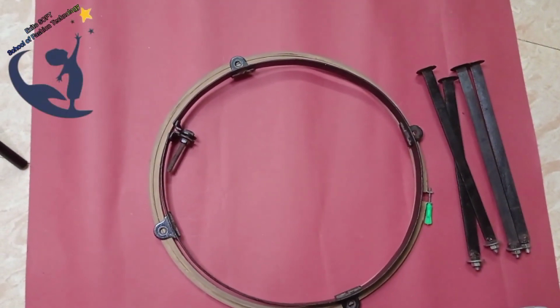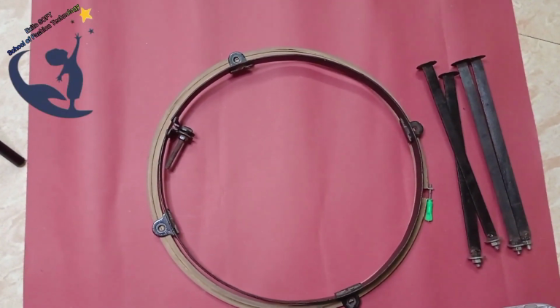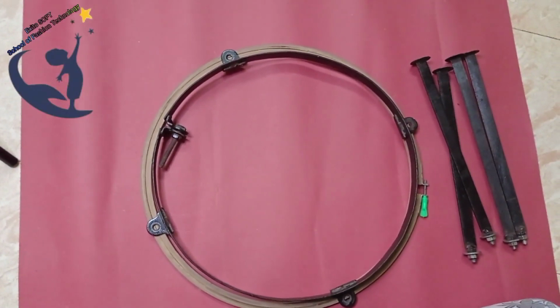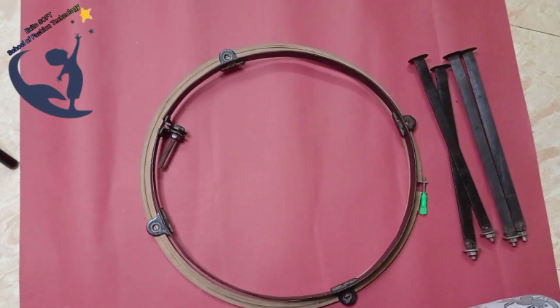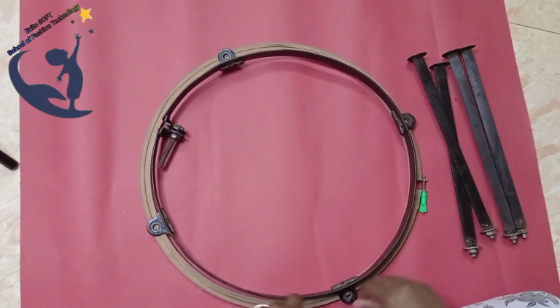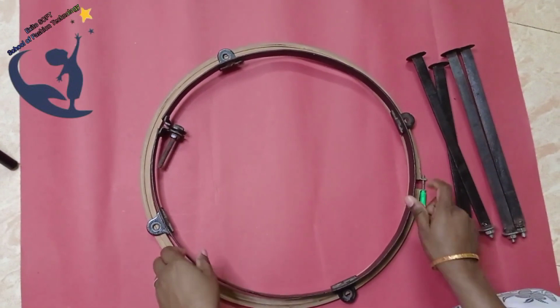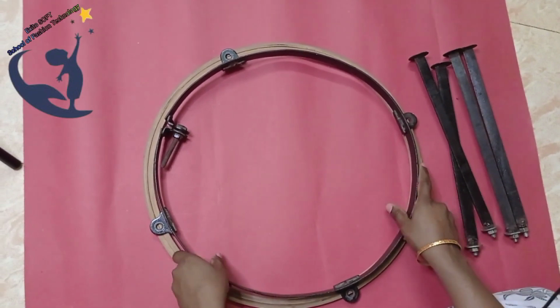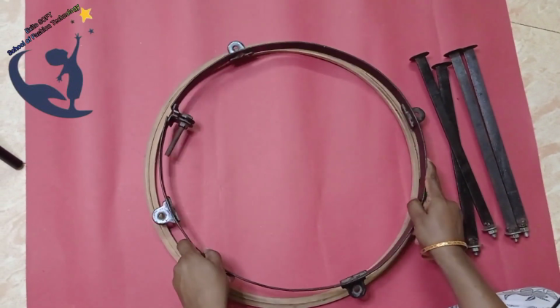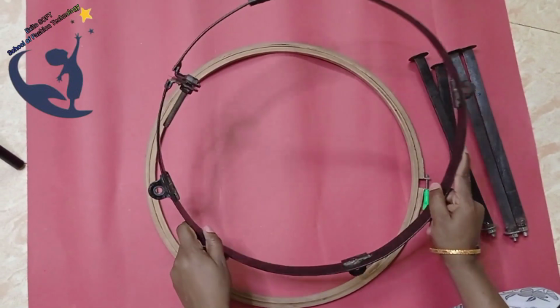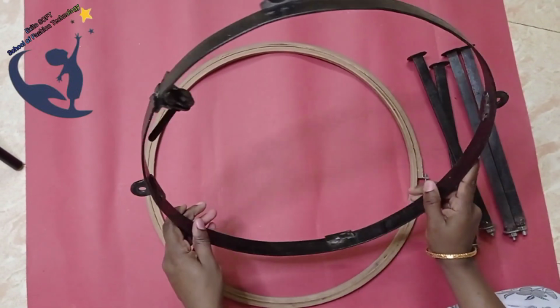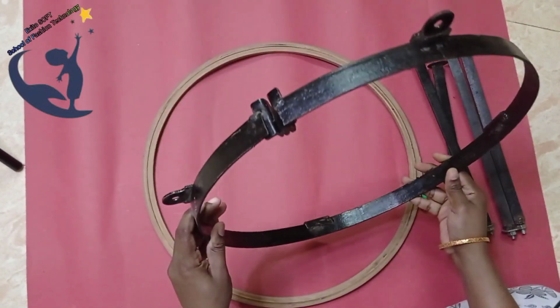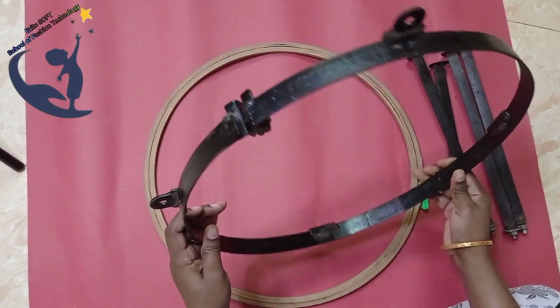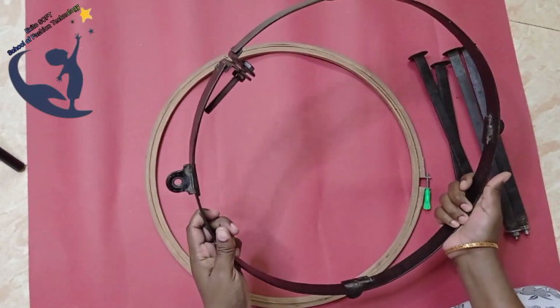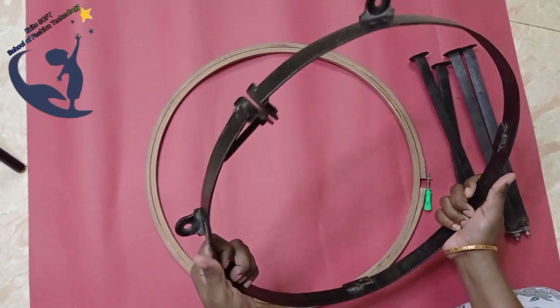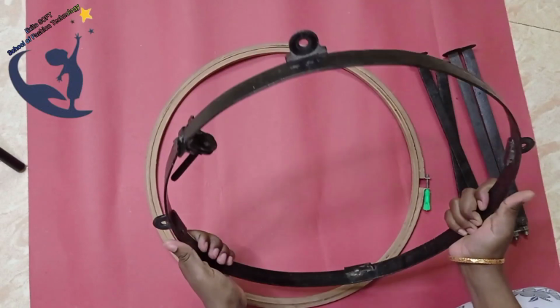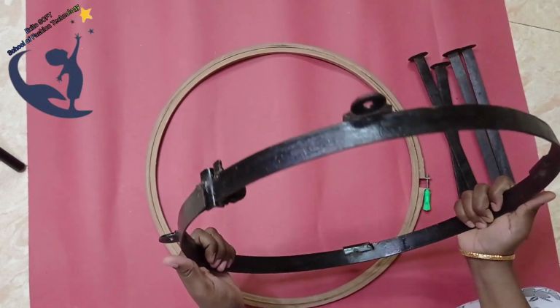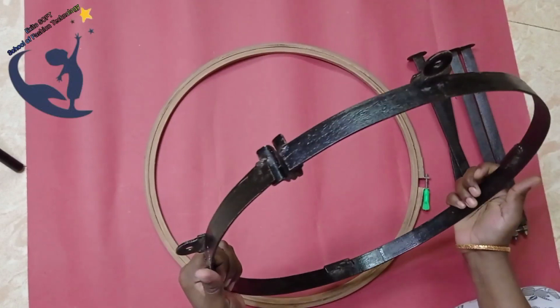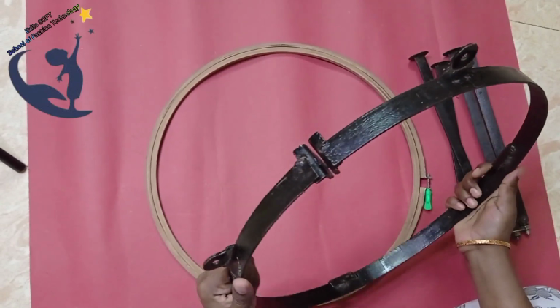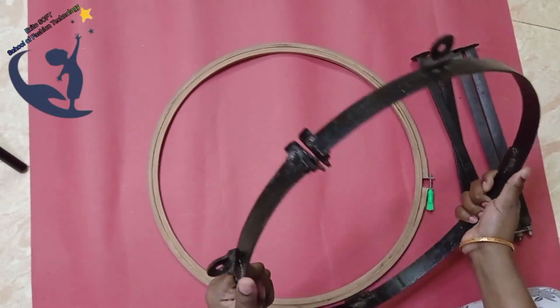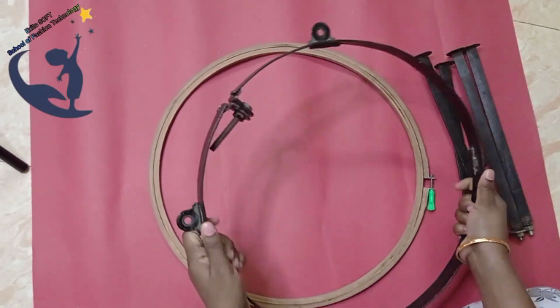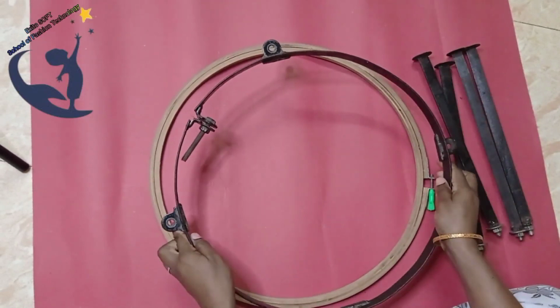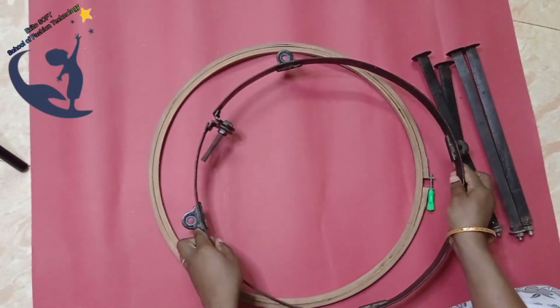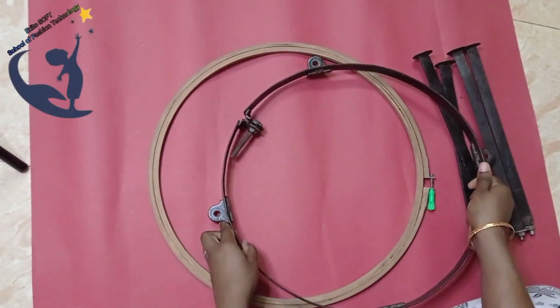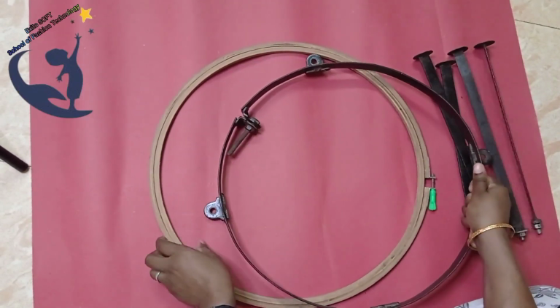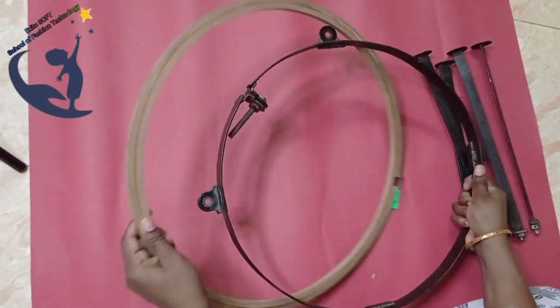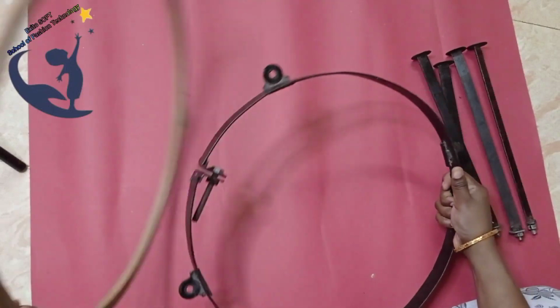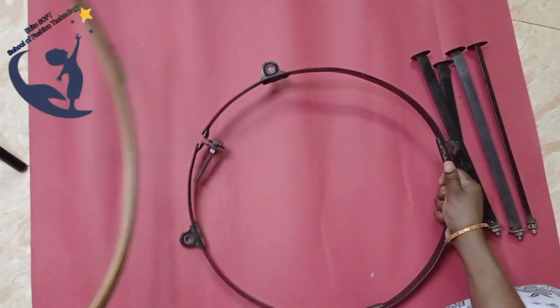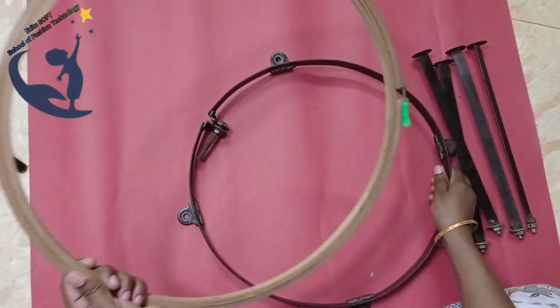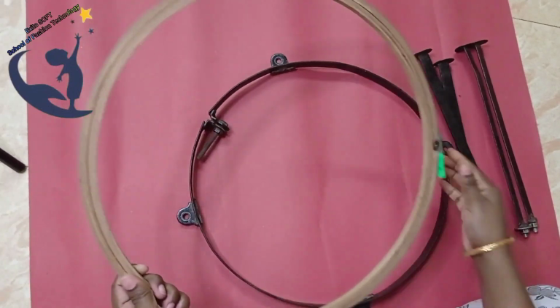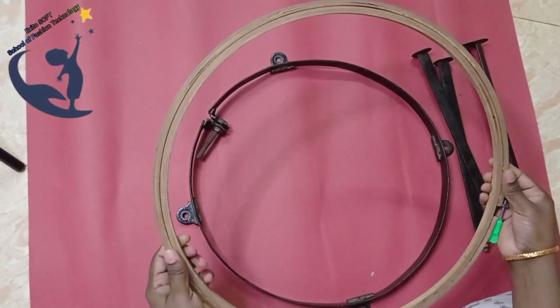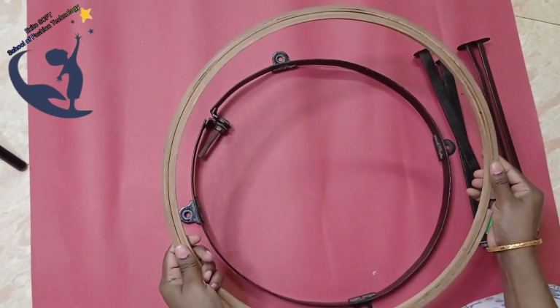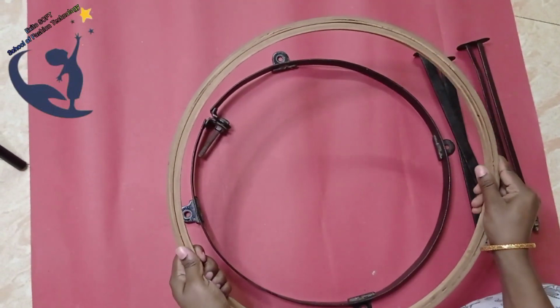Today I'm going to show you how to talk about the stand and how to fit the cloth in the frame.